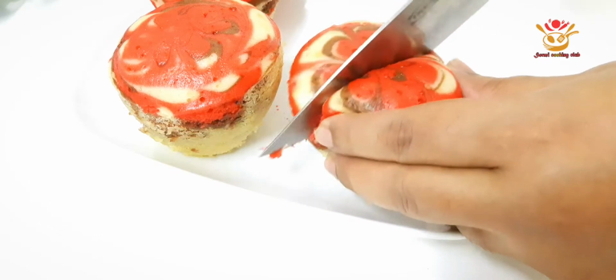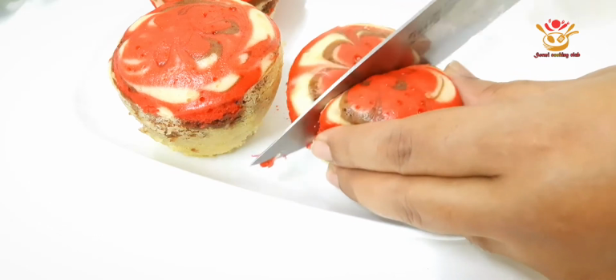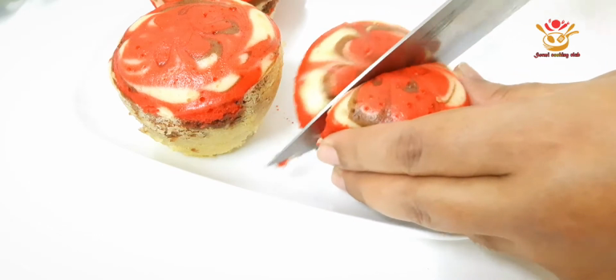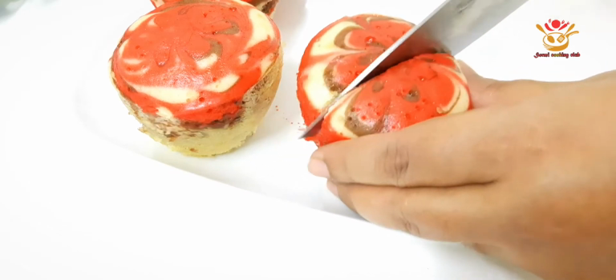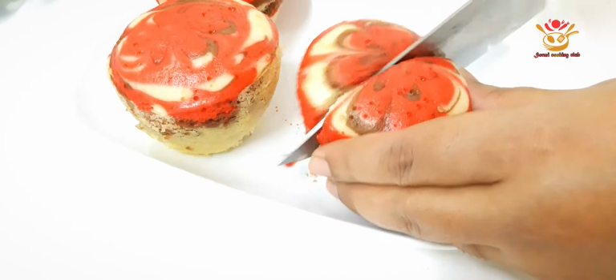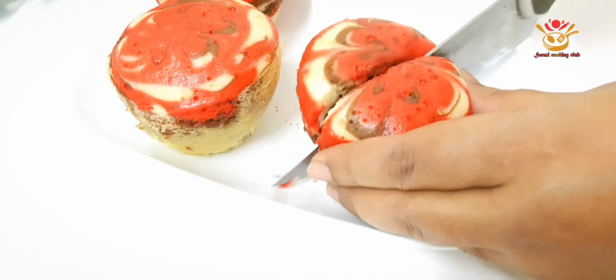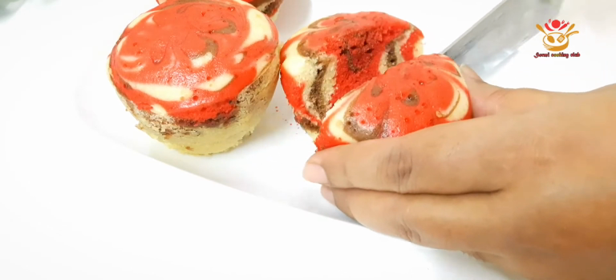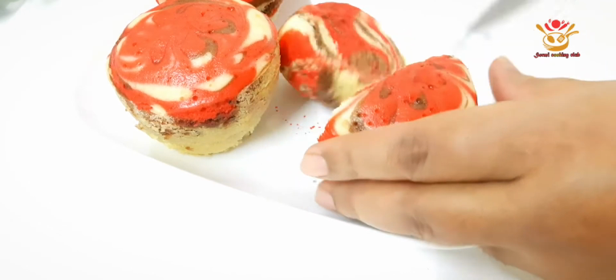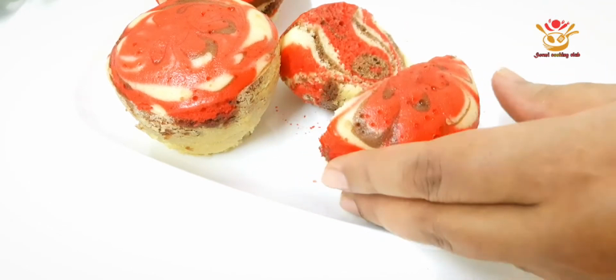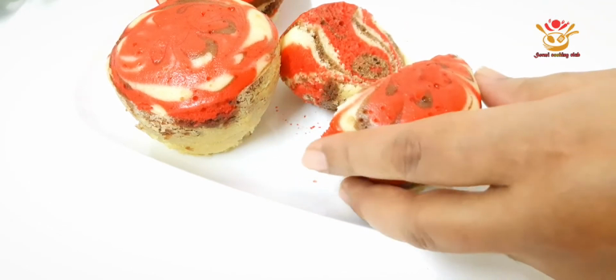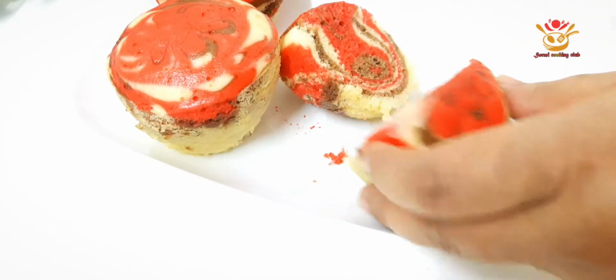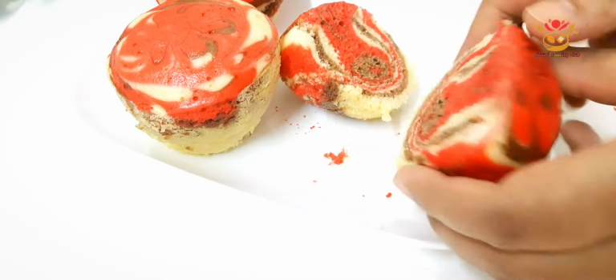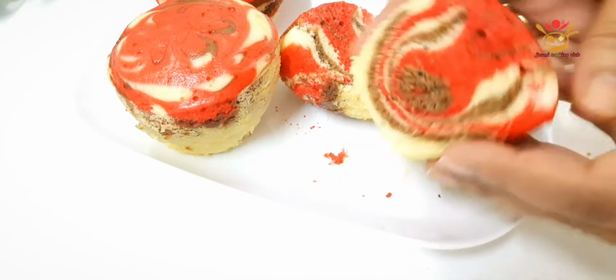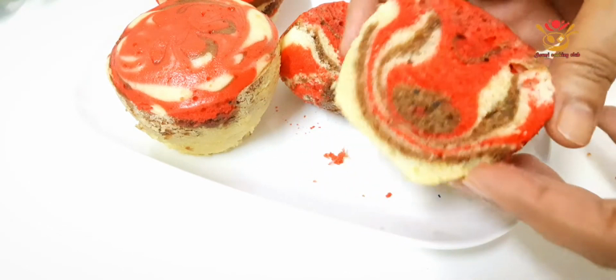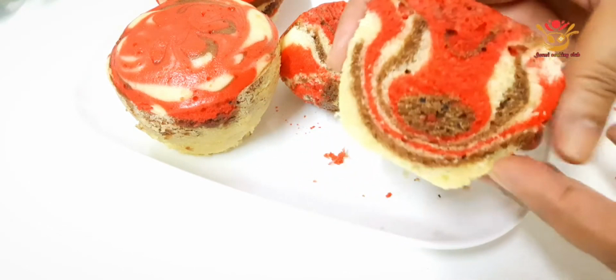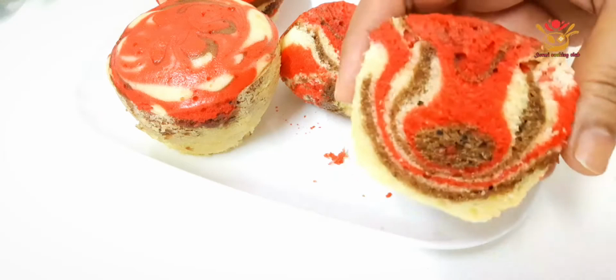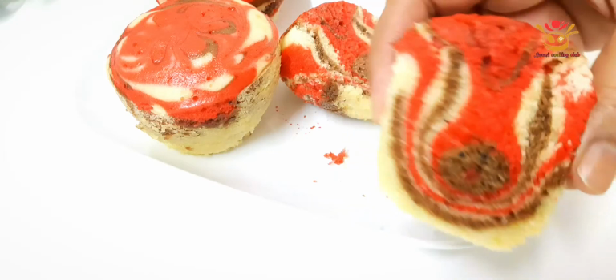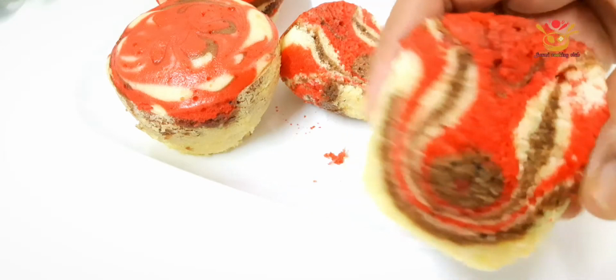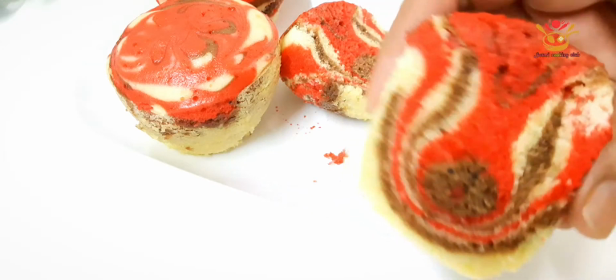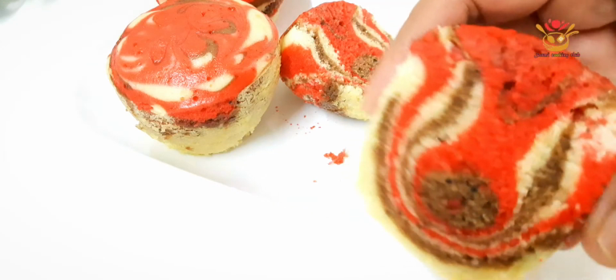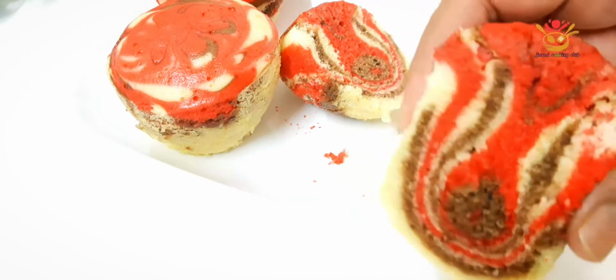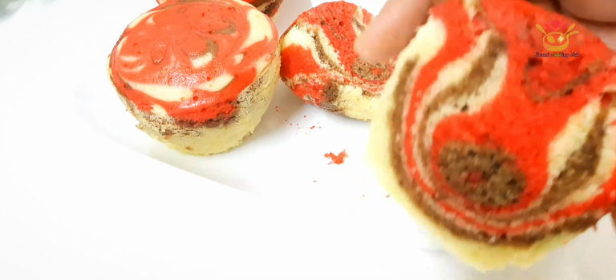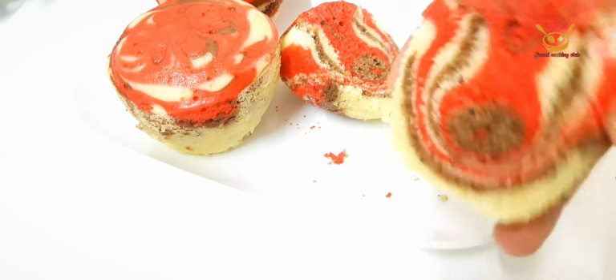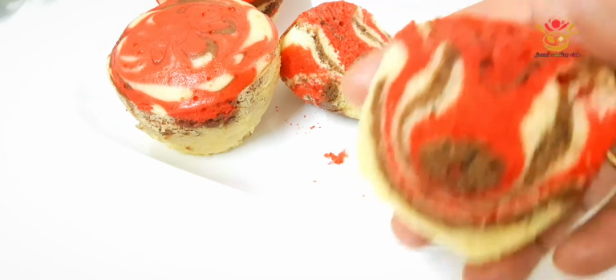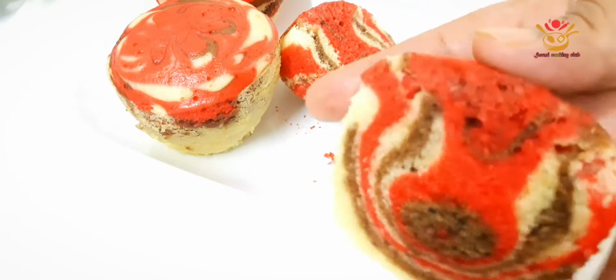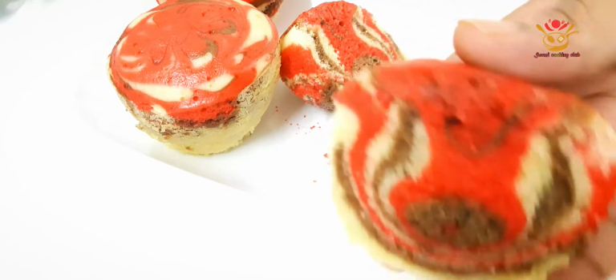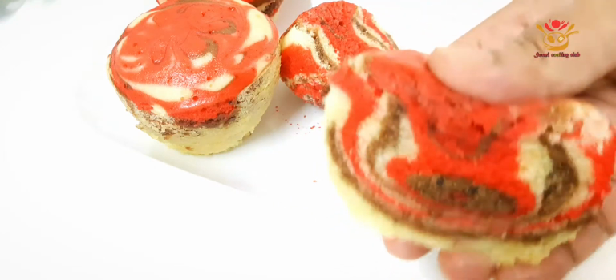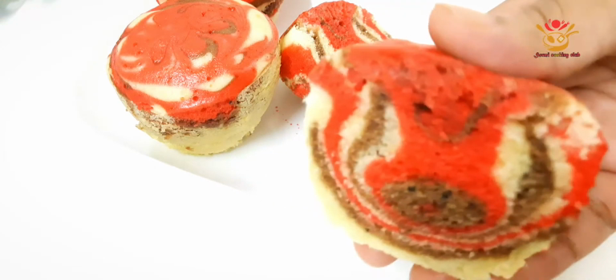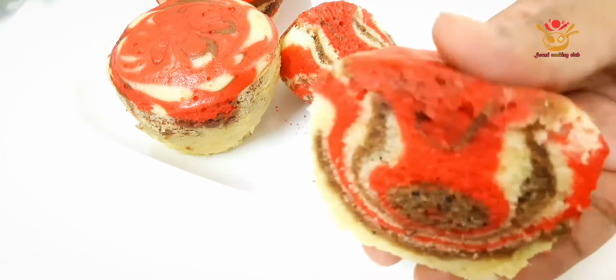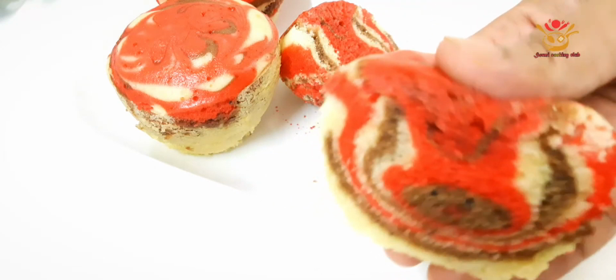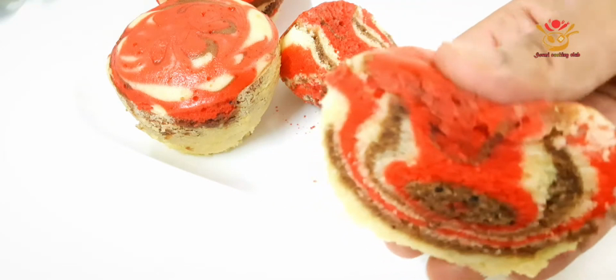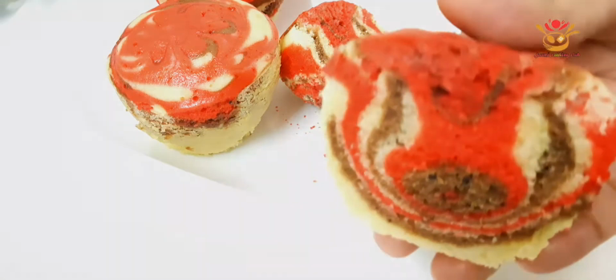This cake is a beautiful cake. So, let's go to the next step.